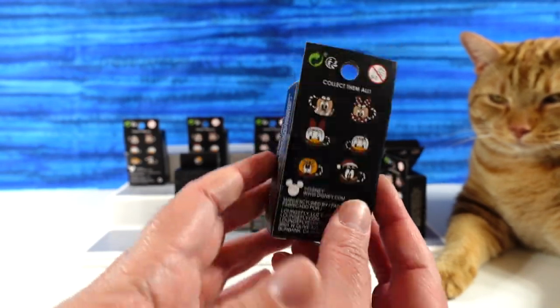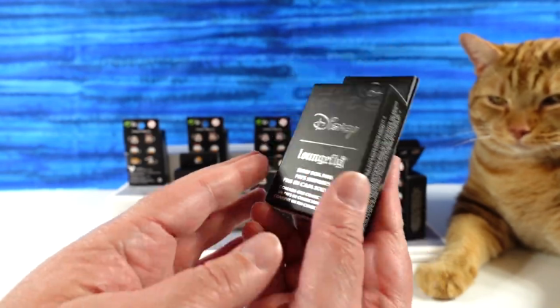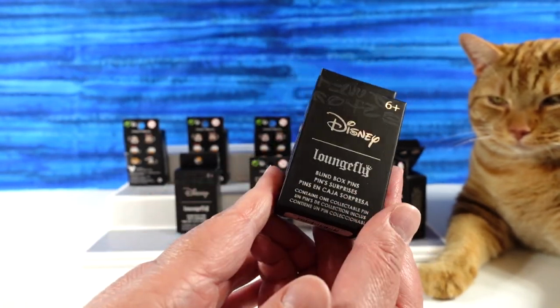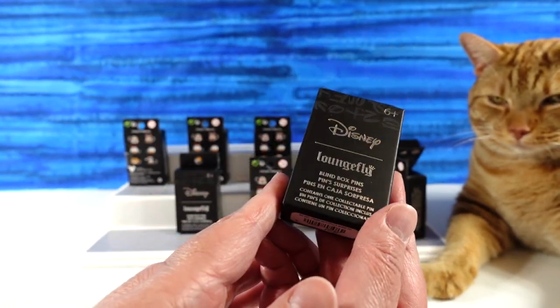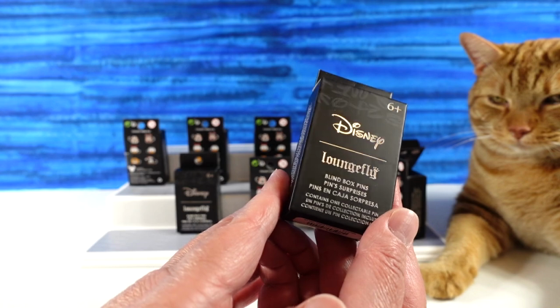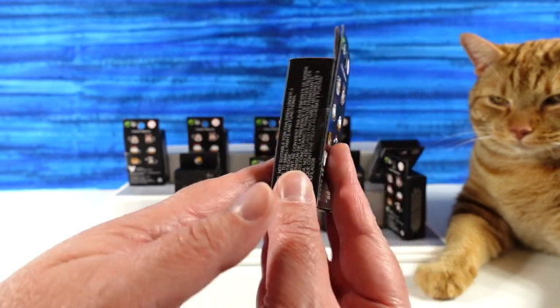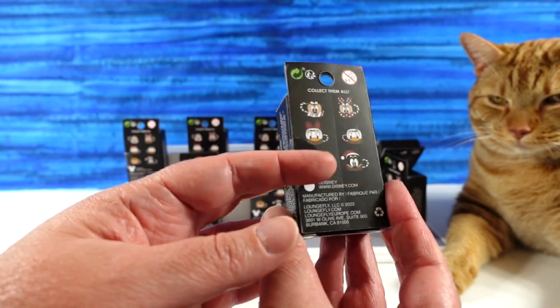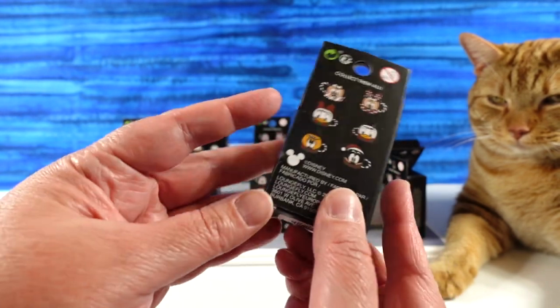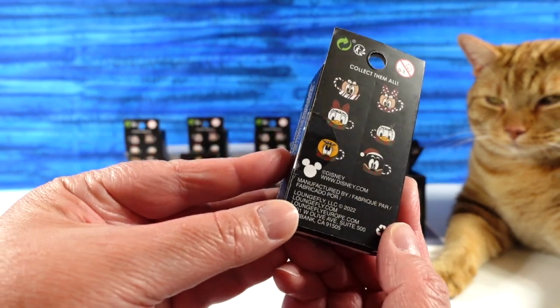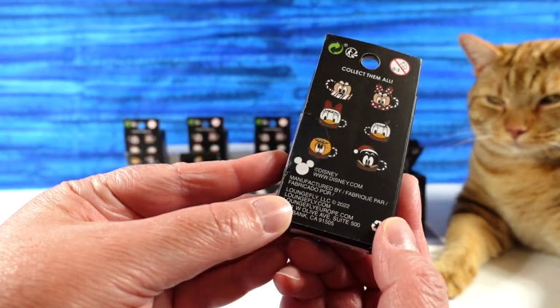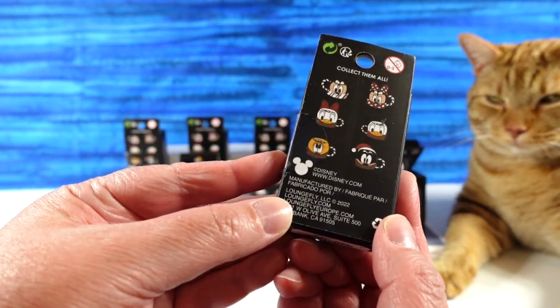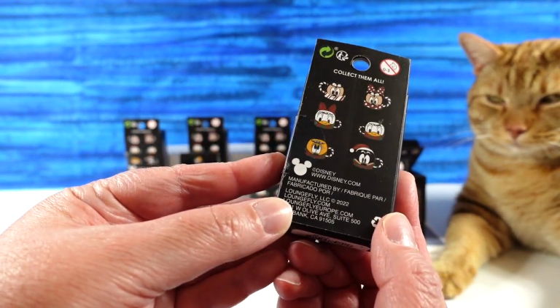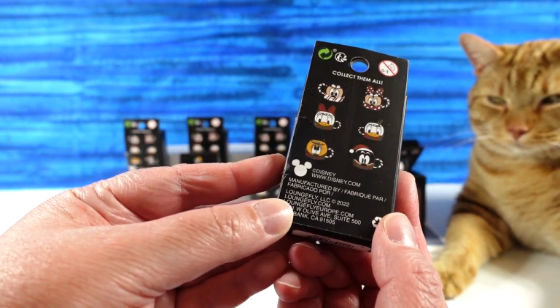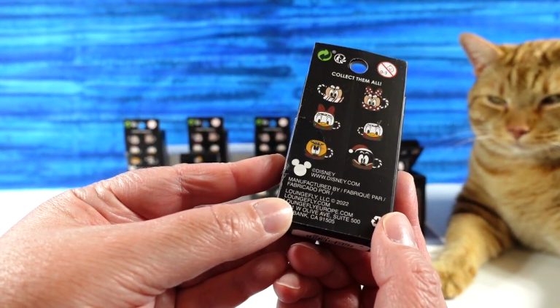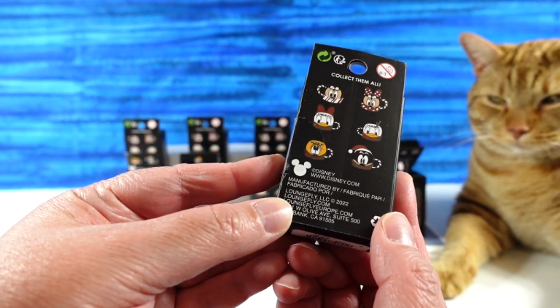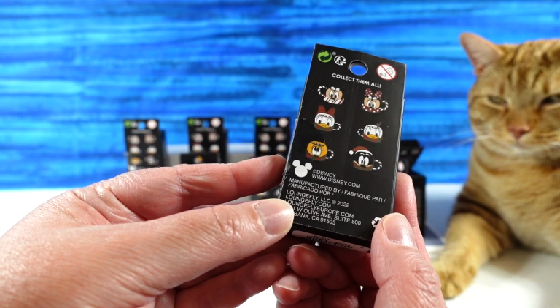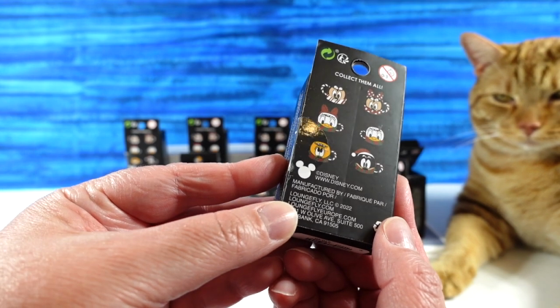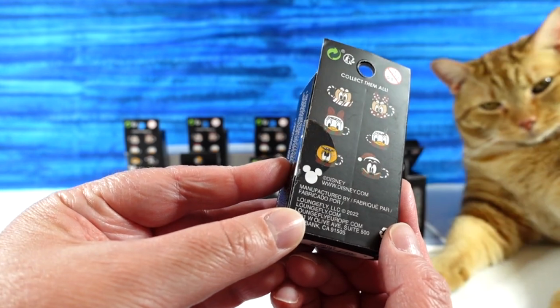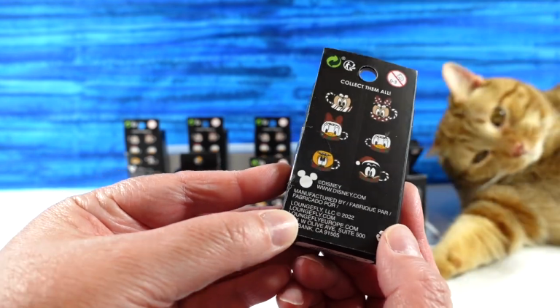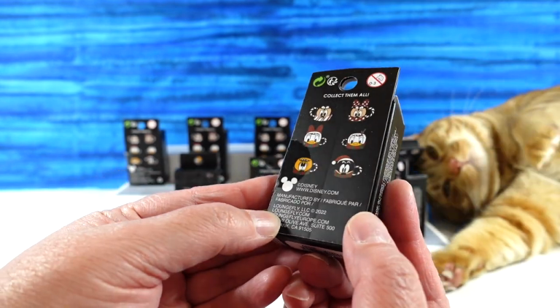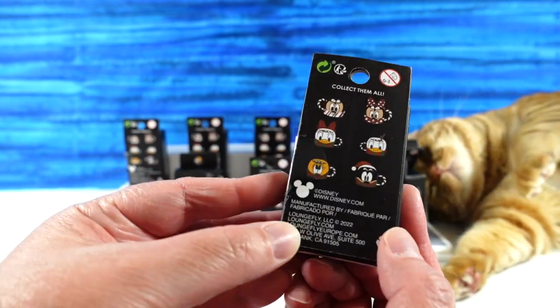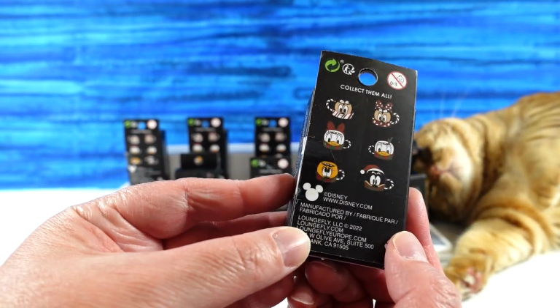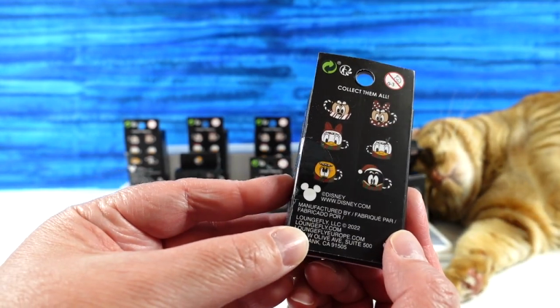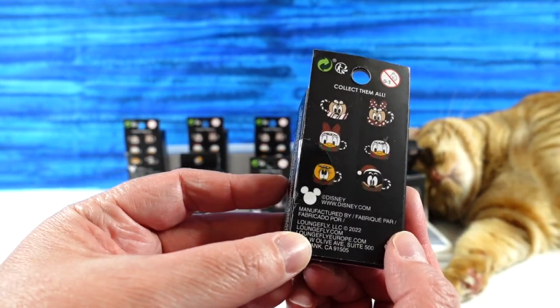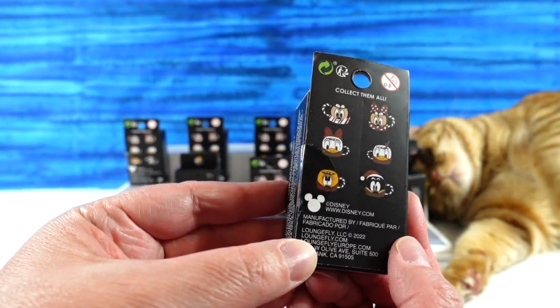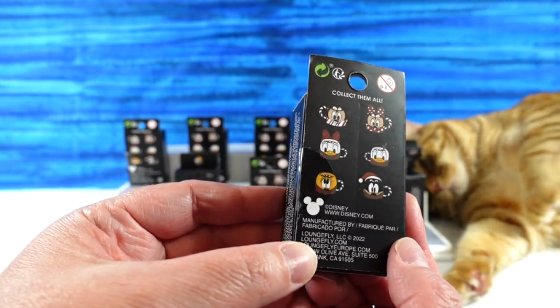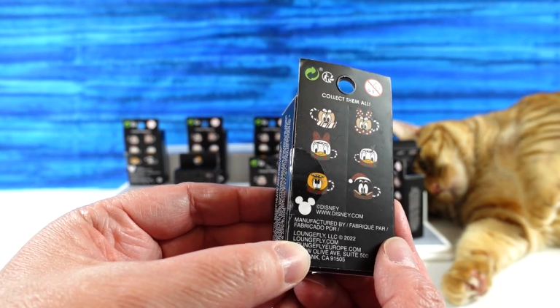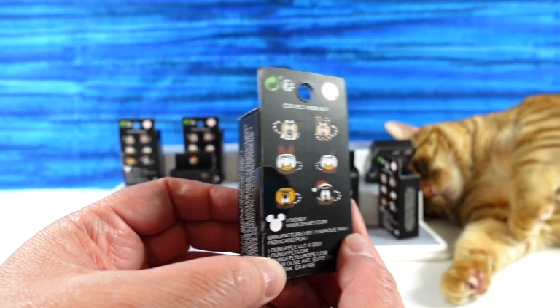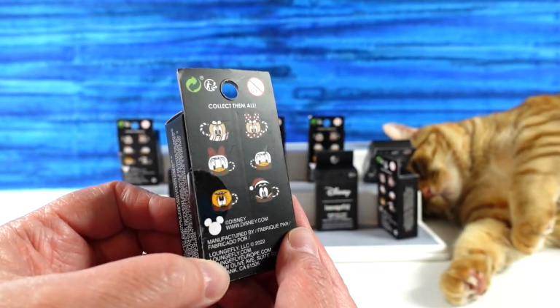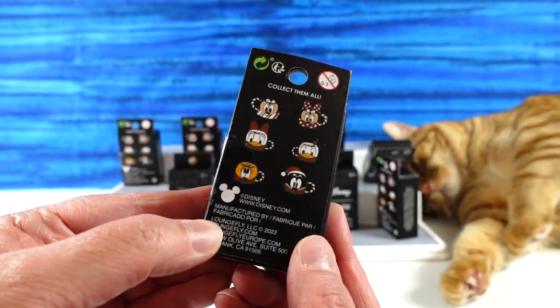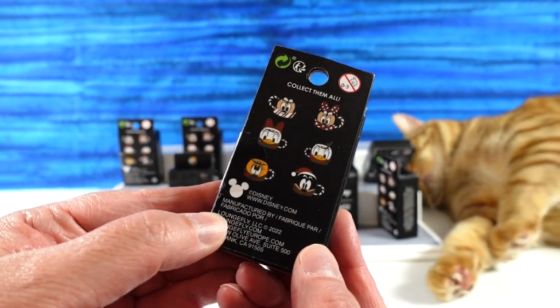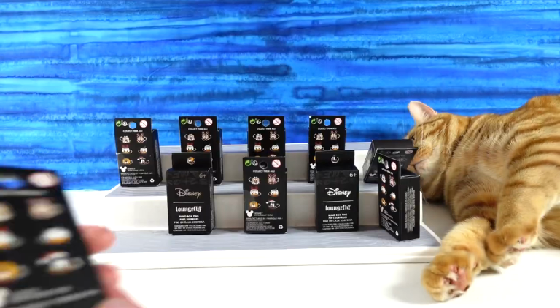So we have the Disney Lounge Fly blind box pins. We have the Hot Cocoa collection — the Sensational Six. We have six different Mickey and Friends characters as Hot Cocoa mugs.